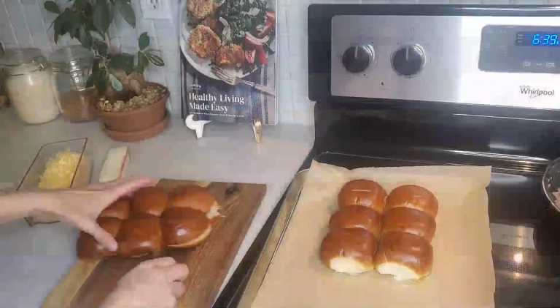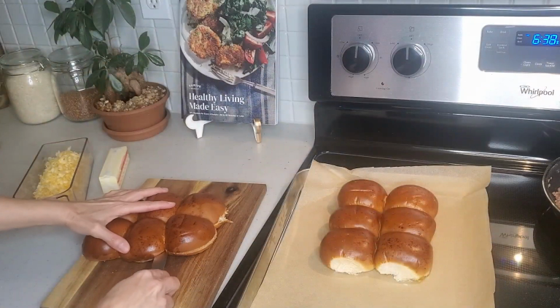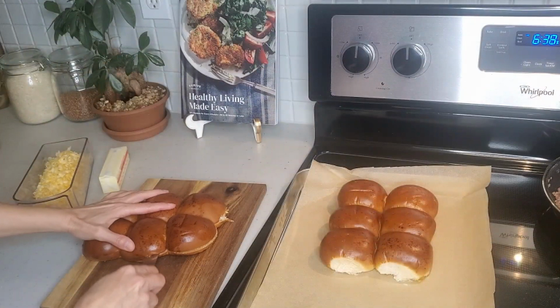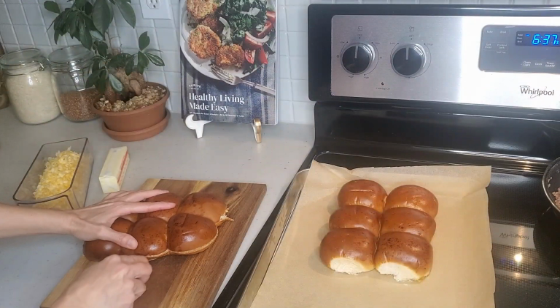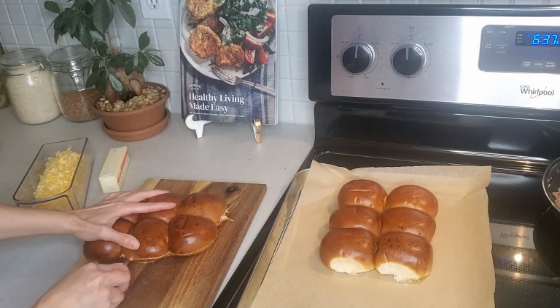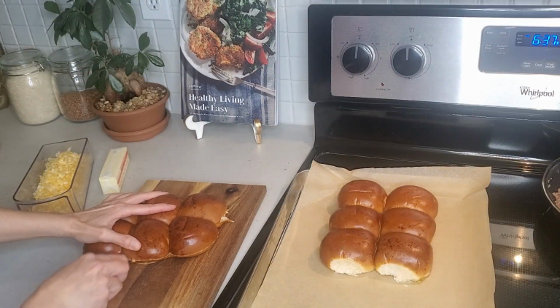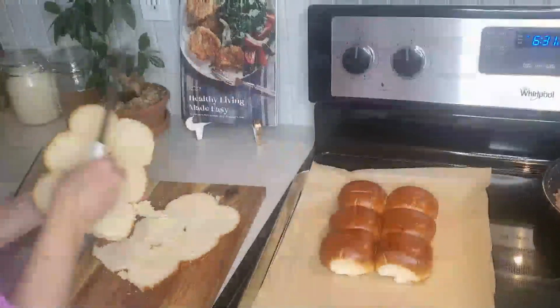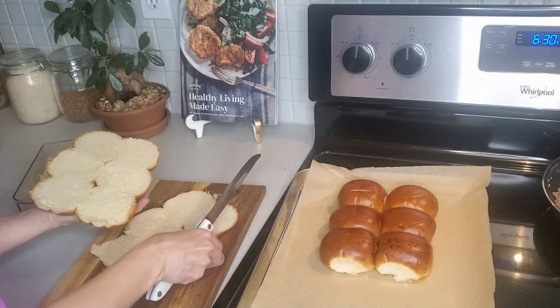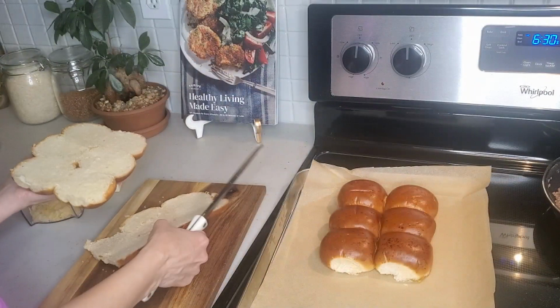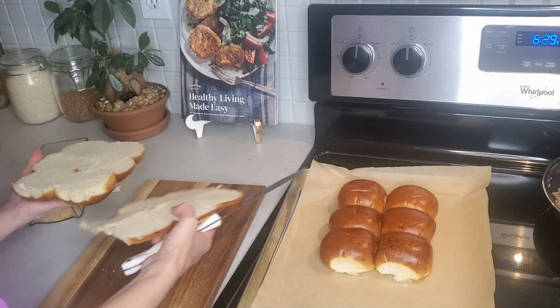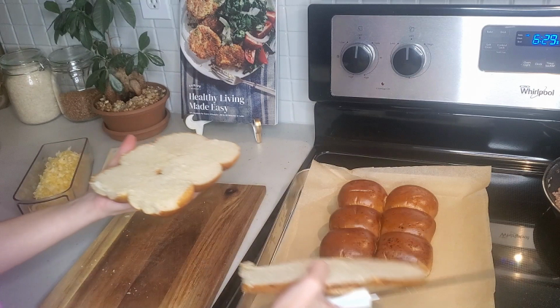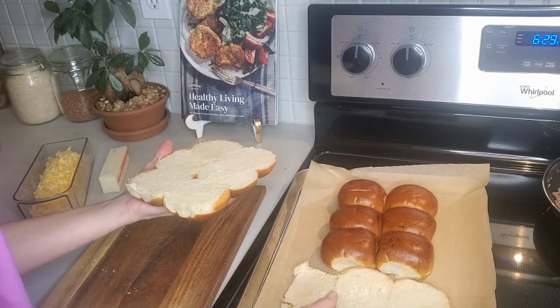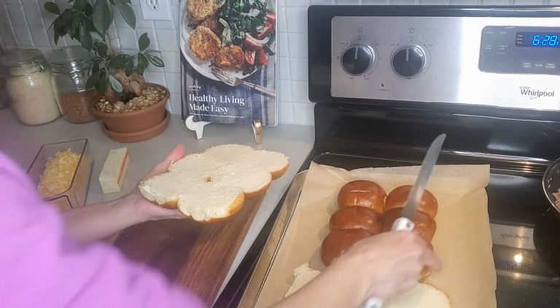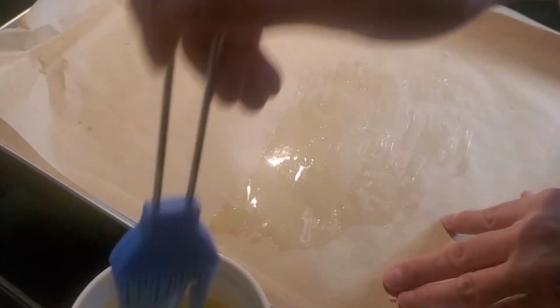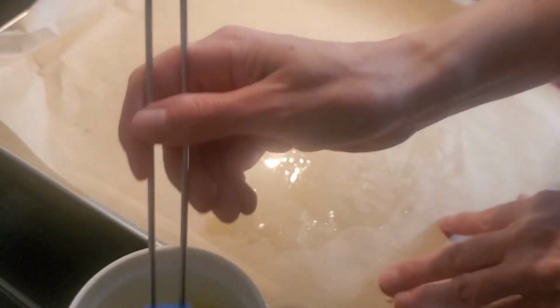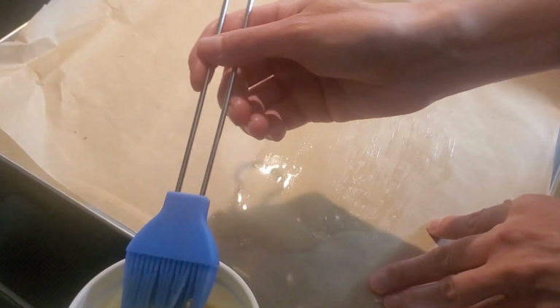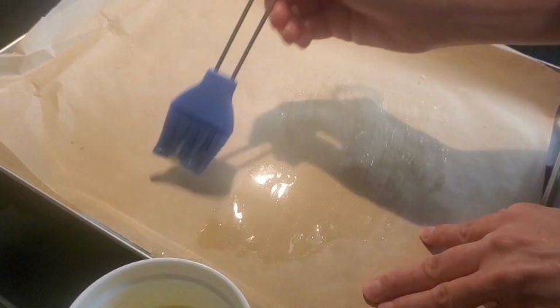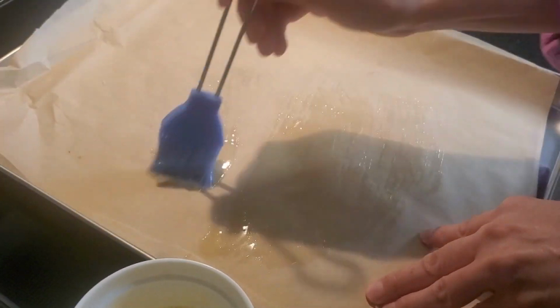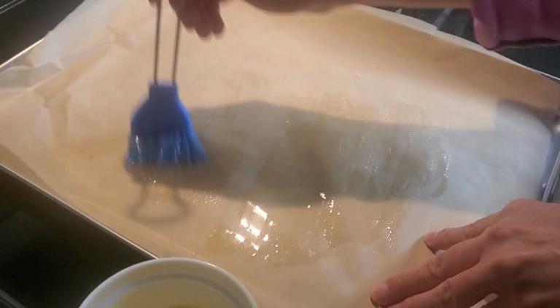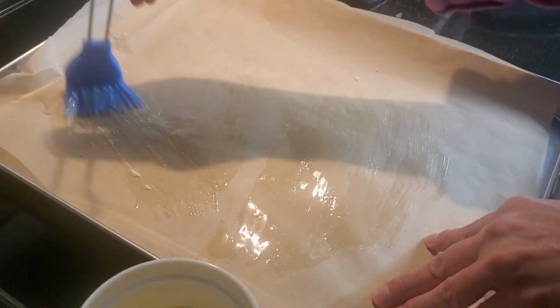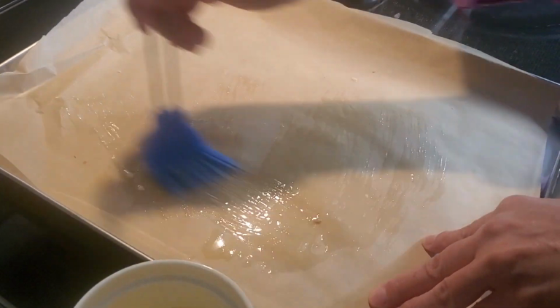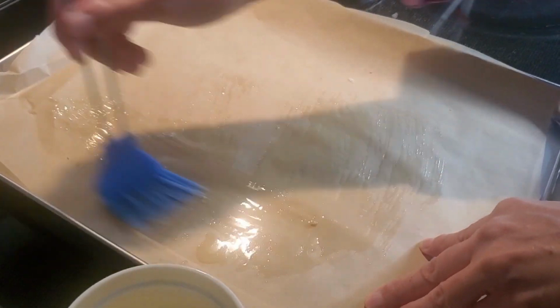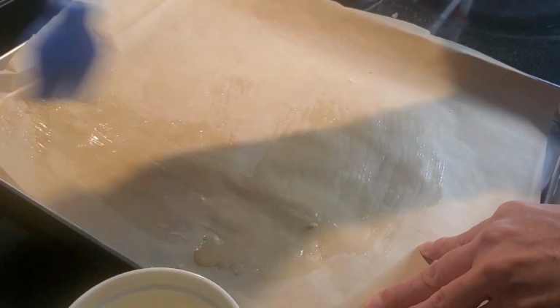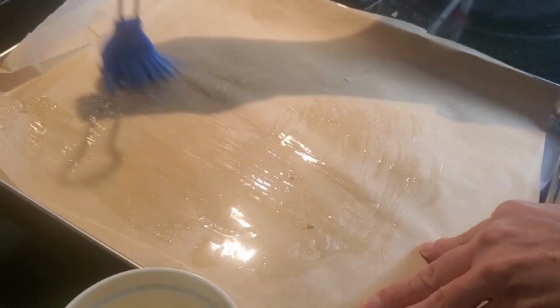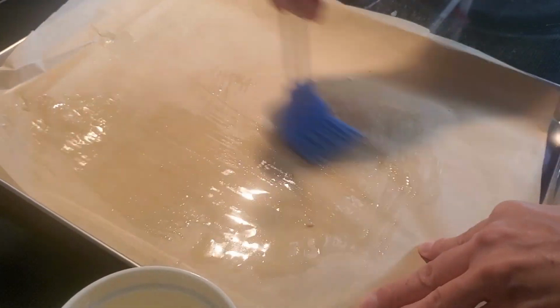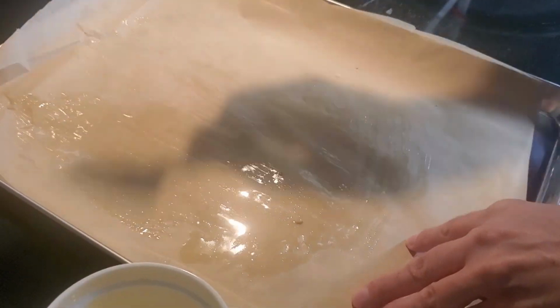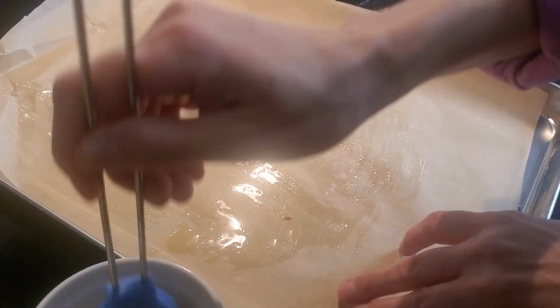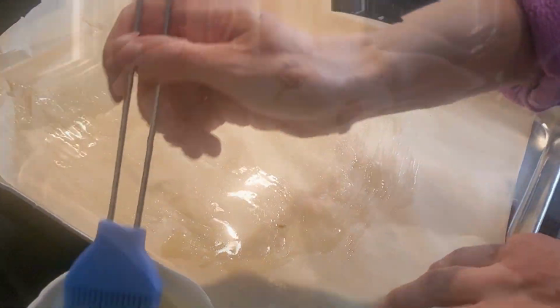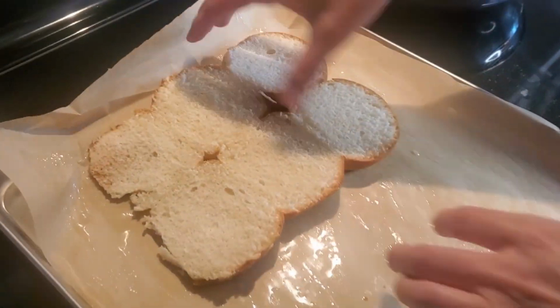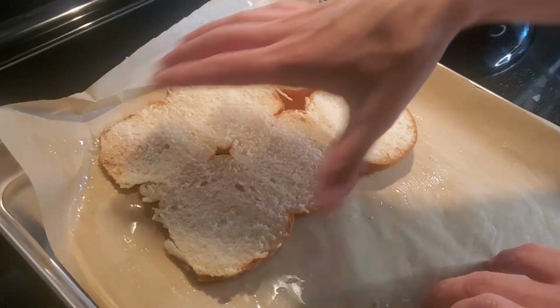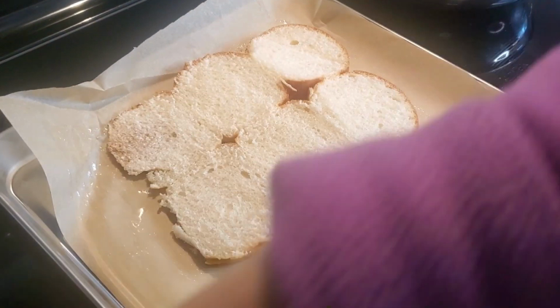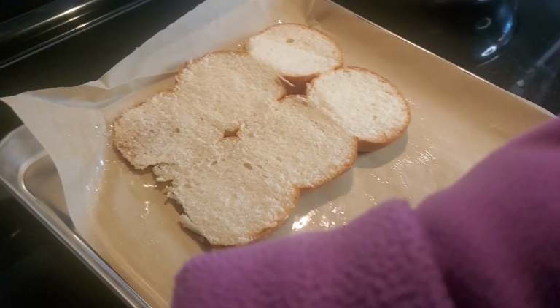Slice 12 rolls of any kind in half and separate the halves from each other. Melt 3 tablespoons of butter and use a basting brush to spread it across a baking sheet pan, then put 12 halves of rolls on there.